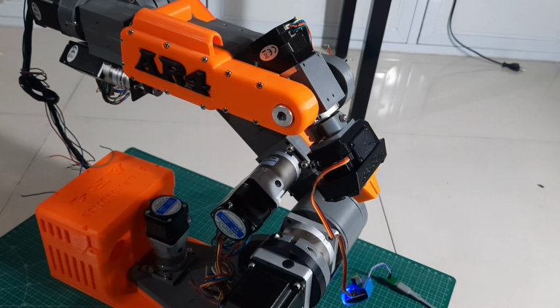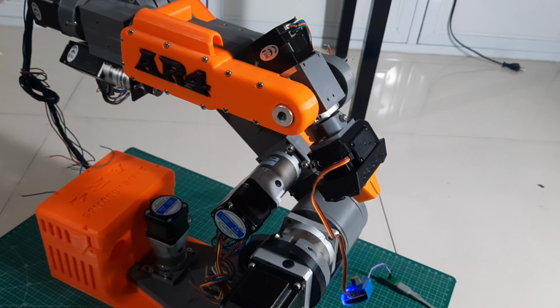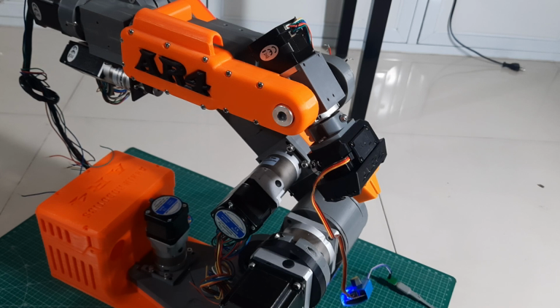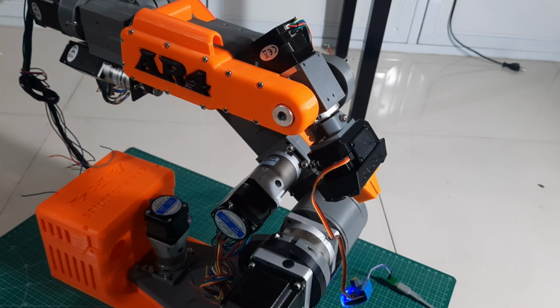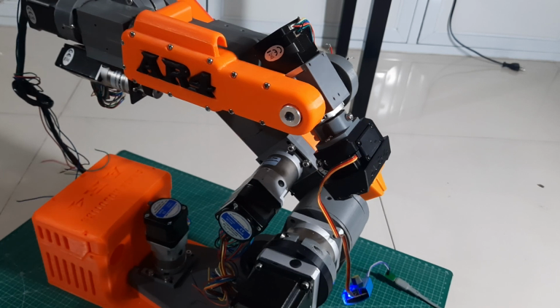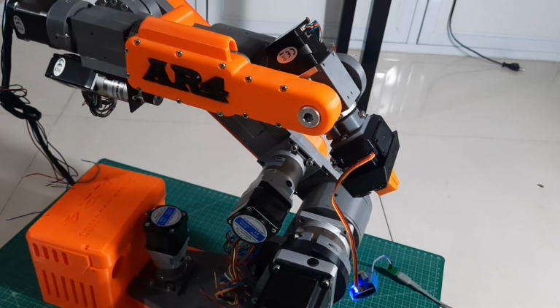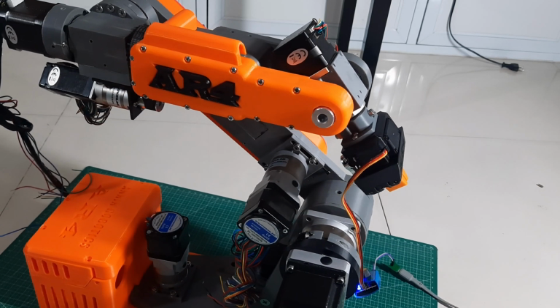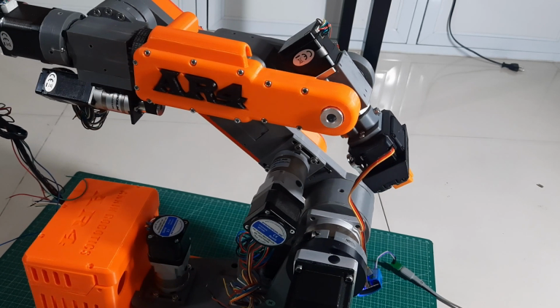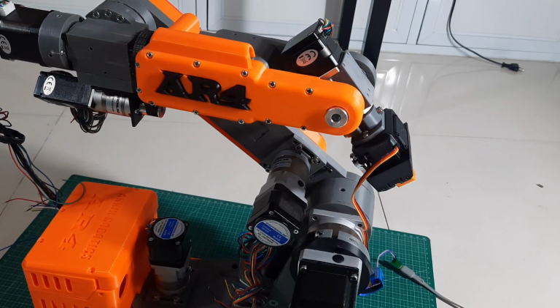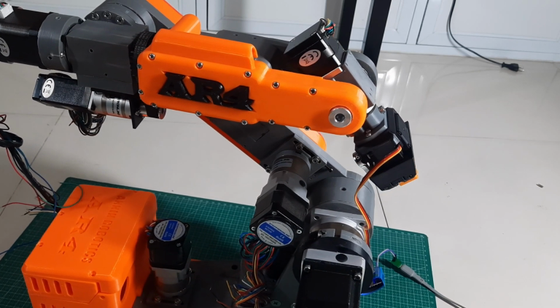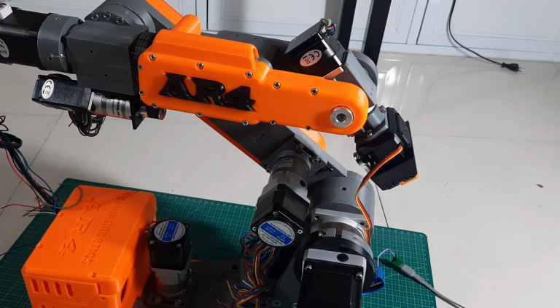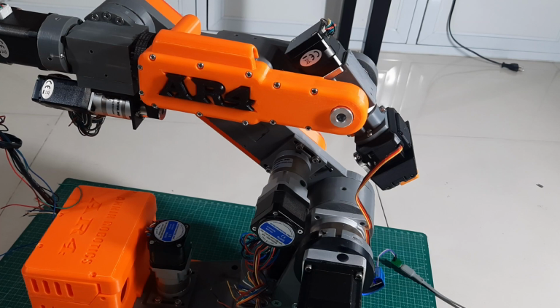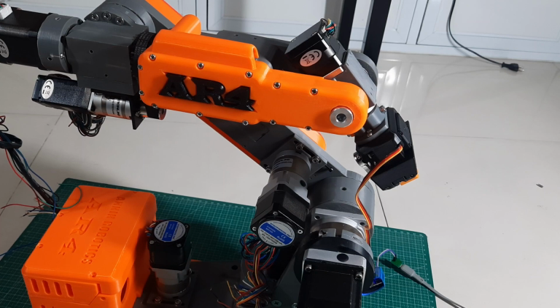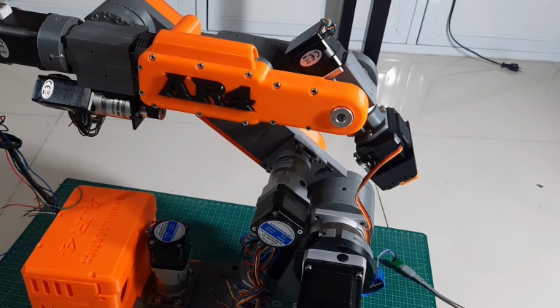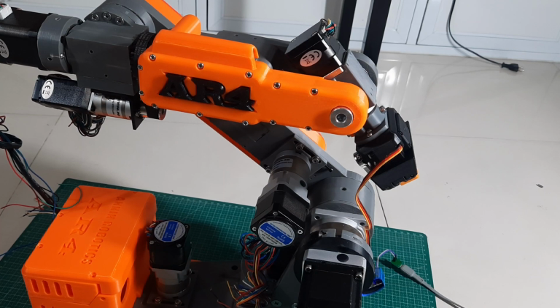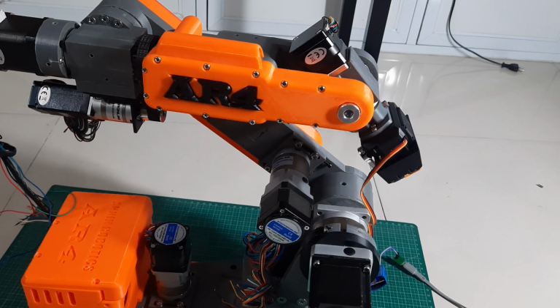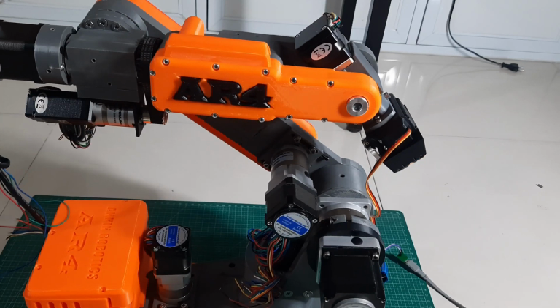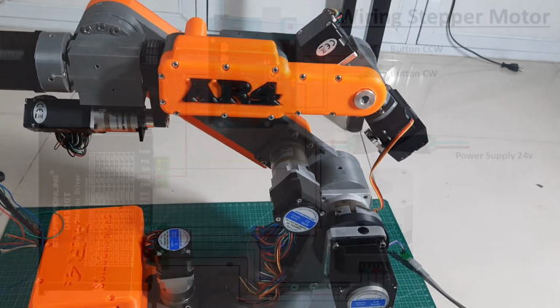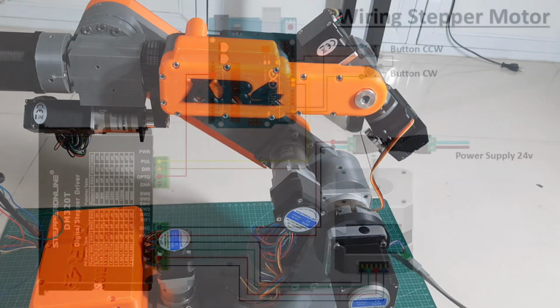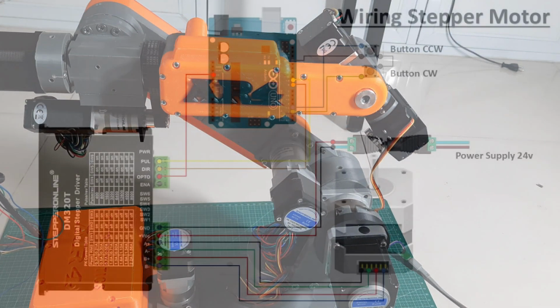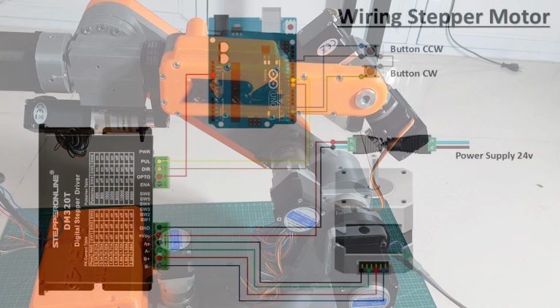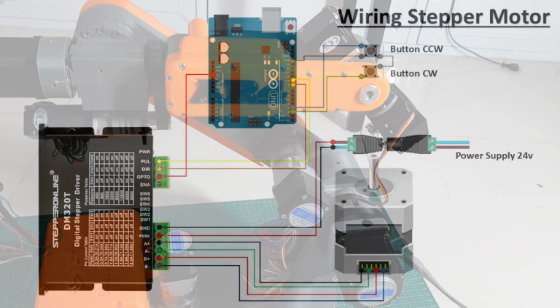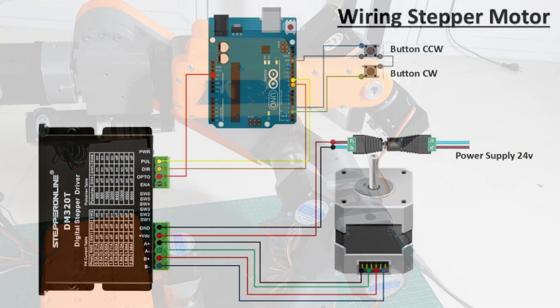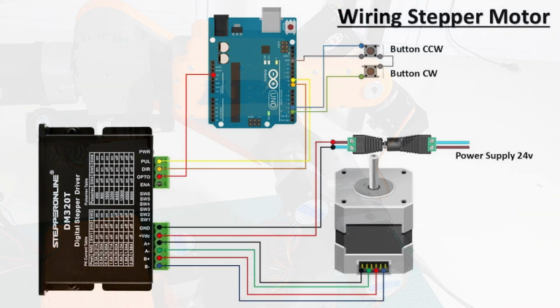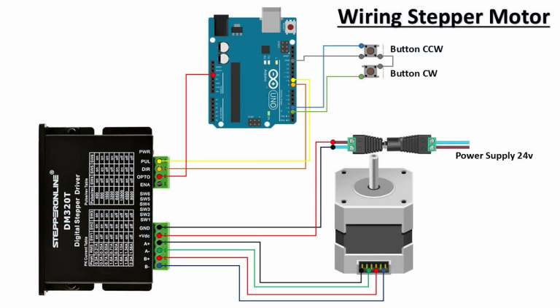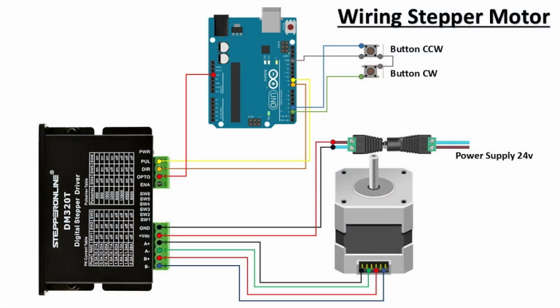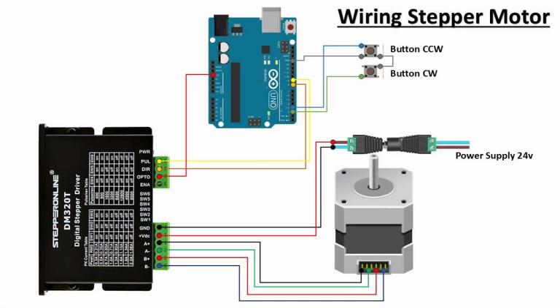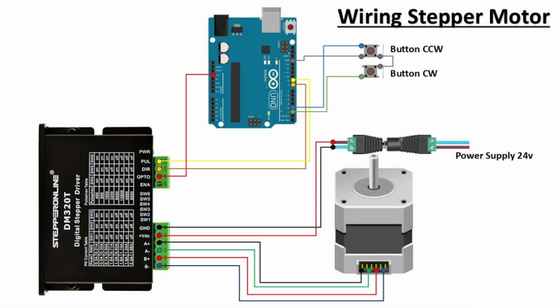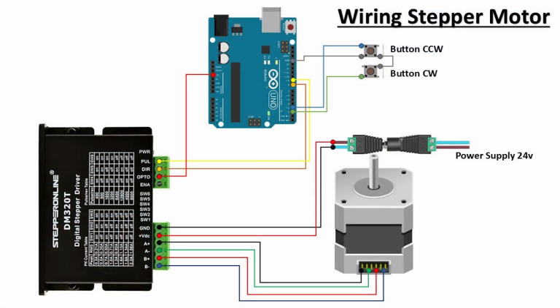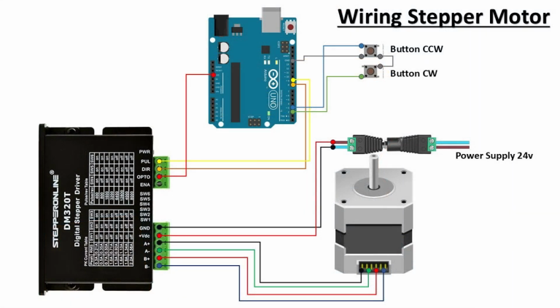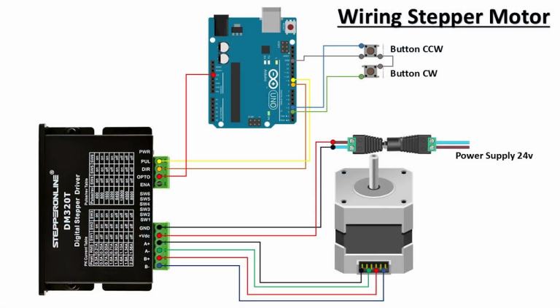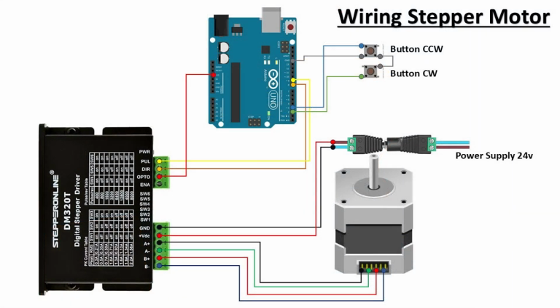Hi! Welcome back to my channel. In the previous video, I successfully assembled the 3D printed mechanical parts for the AR4MK3 robot. In this video, I'm going to show you the next step: testing each stepper motor individually.